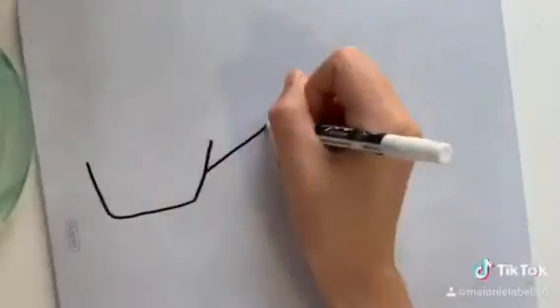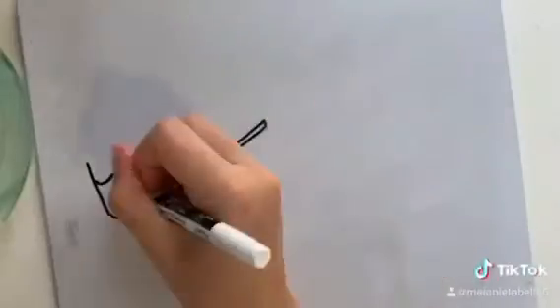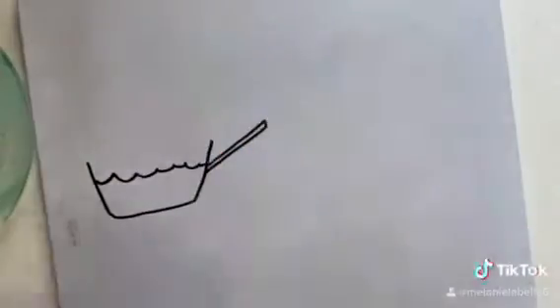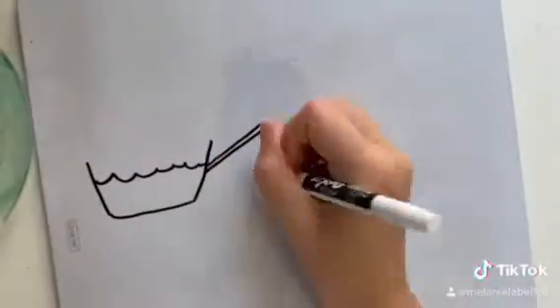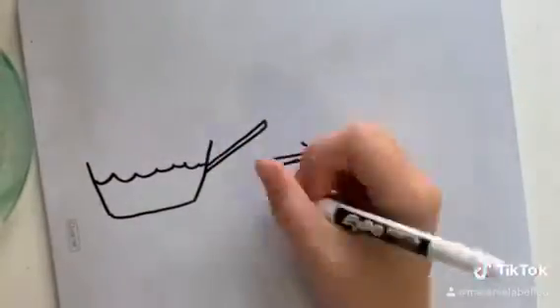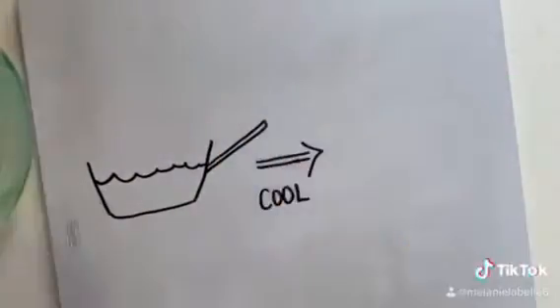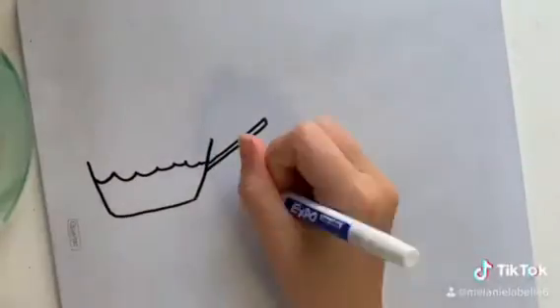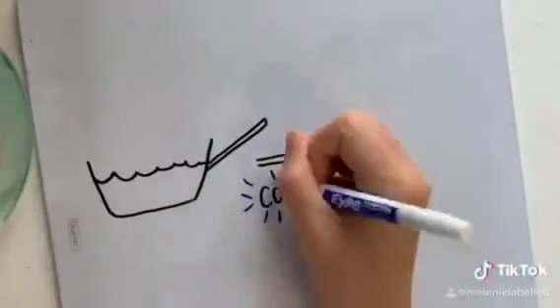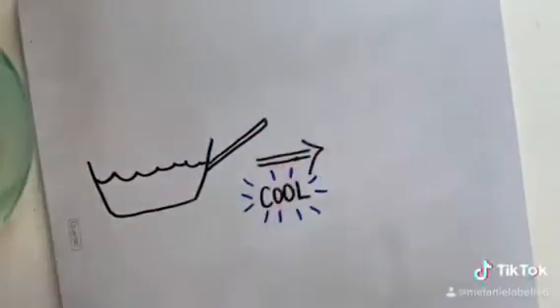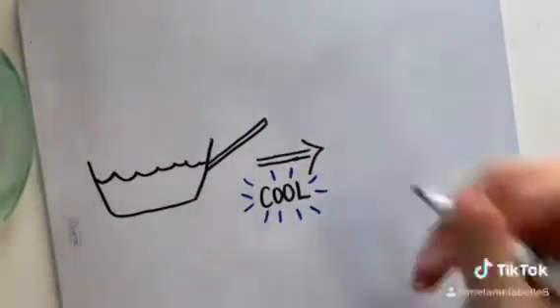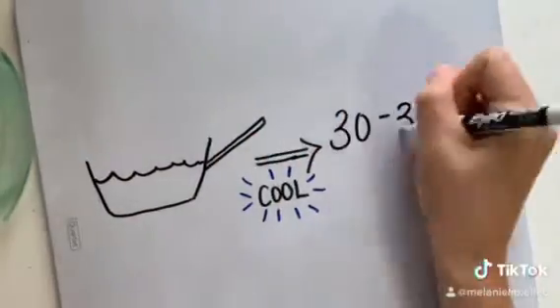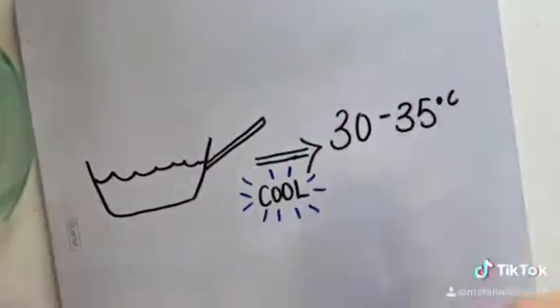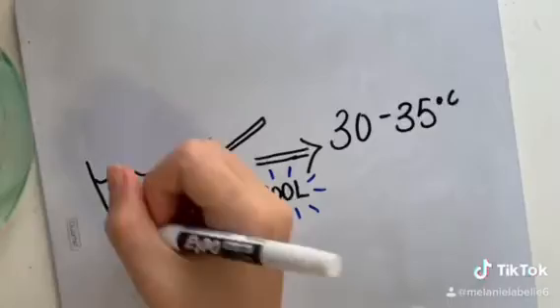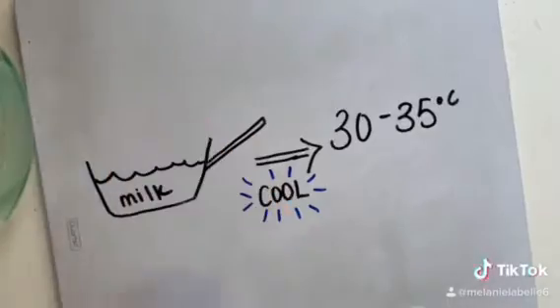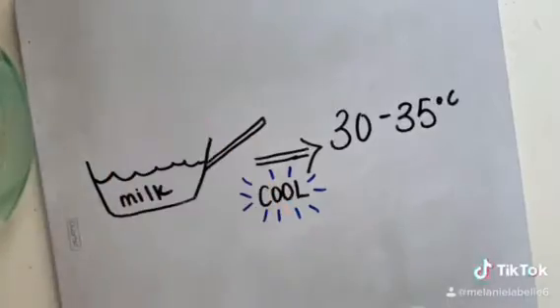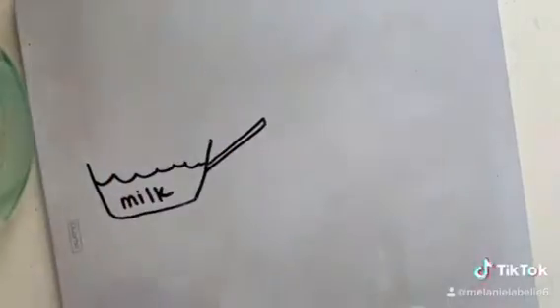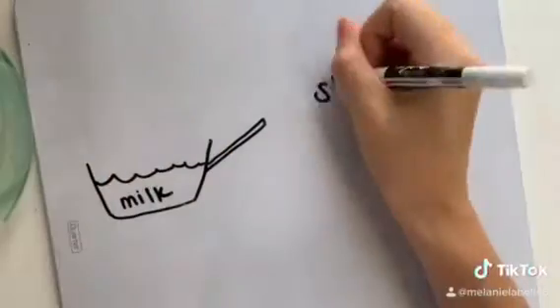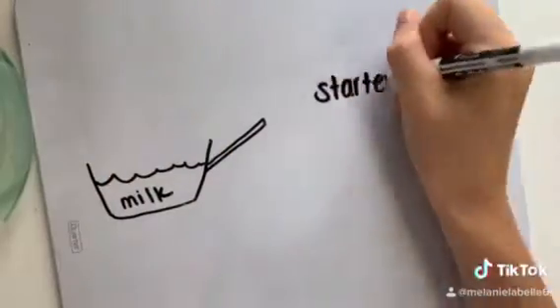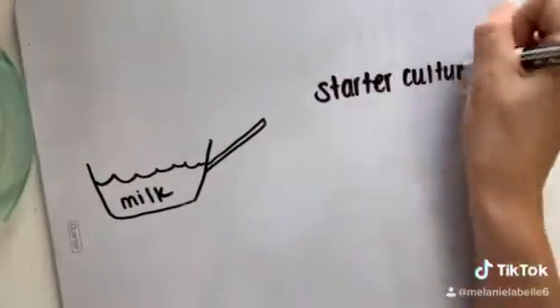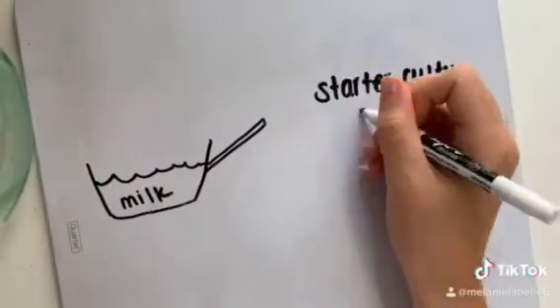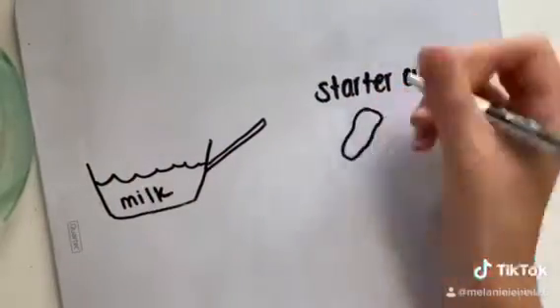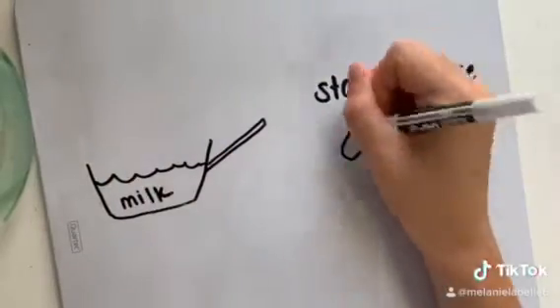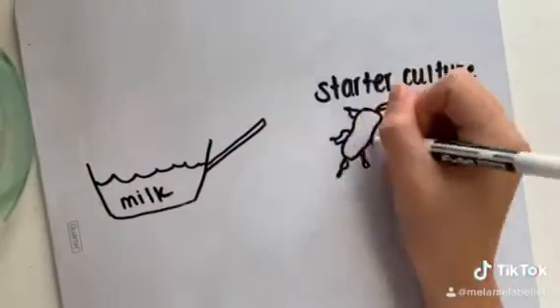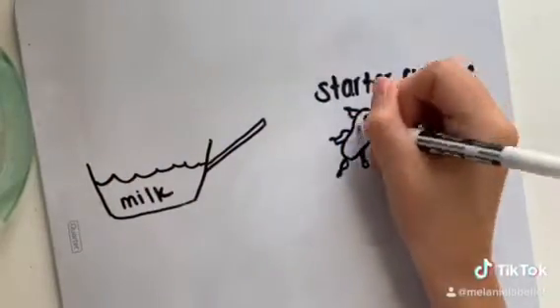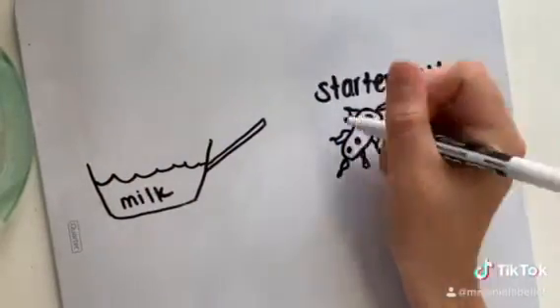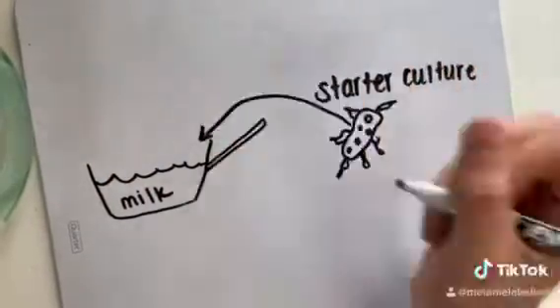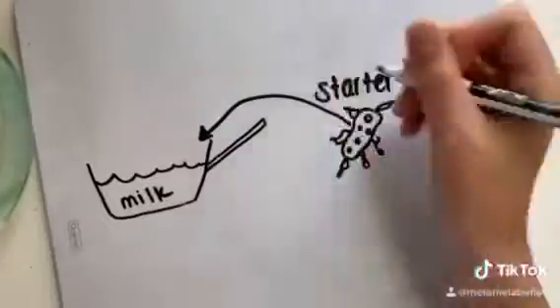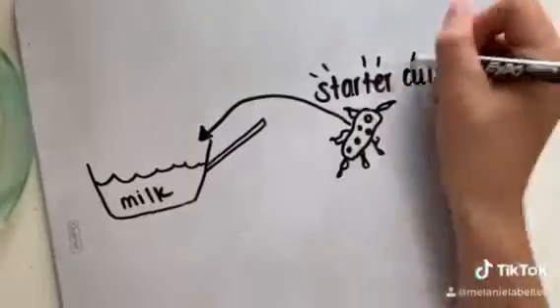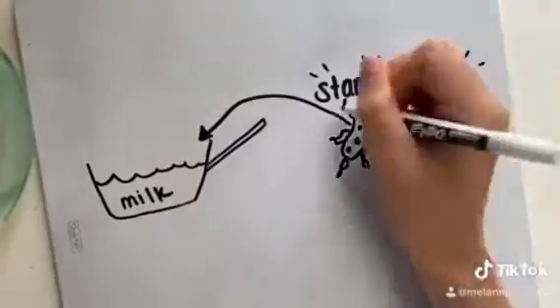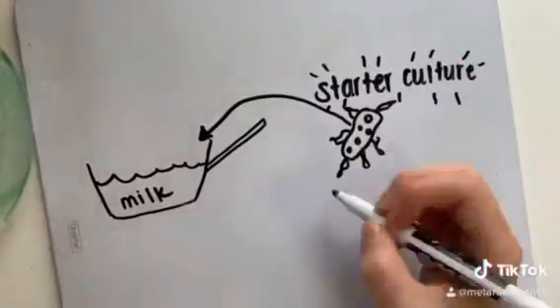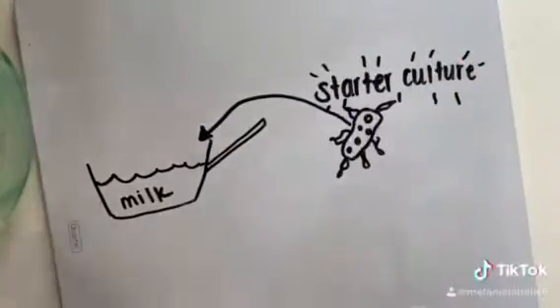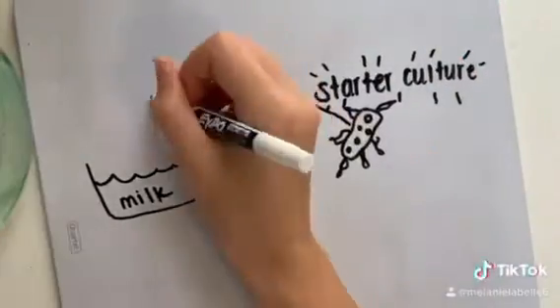Once the desired temperature has been attained, the milk is allowed to cool between 30 to 35 degrees Celsius. Then a starter culture, typically made up of lactic acid bacteria such as lactococci, is added and stirred into the milk.